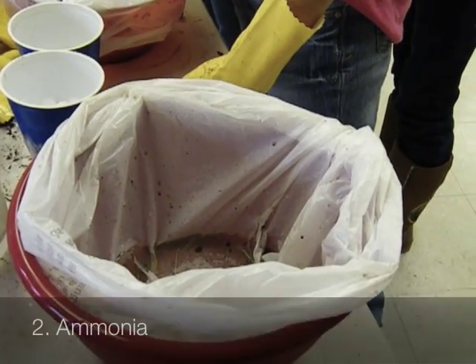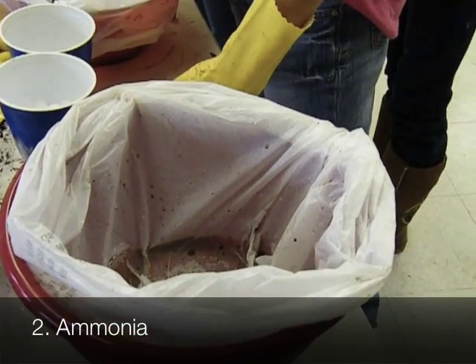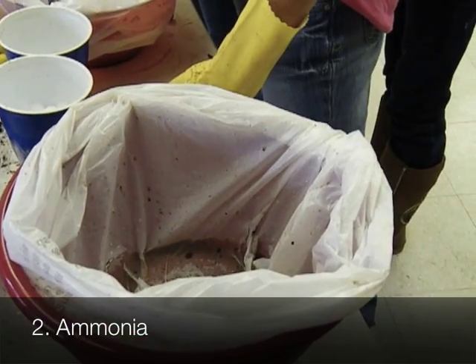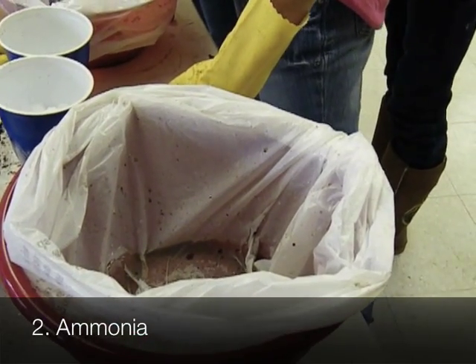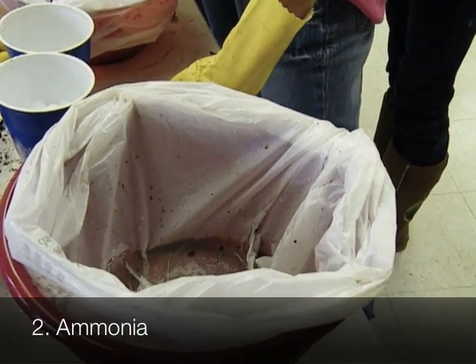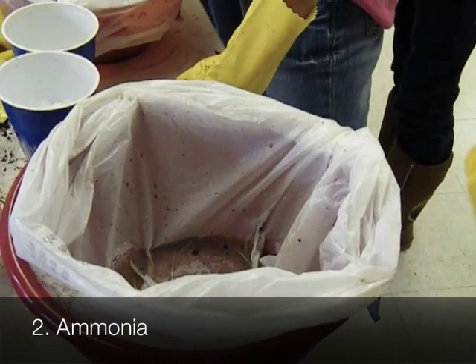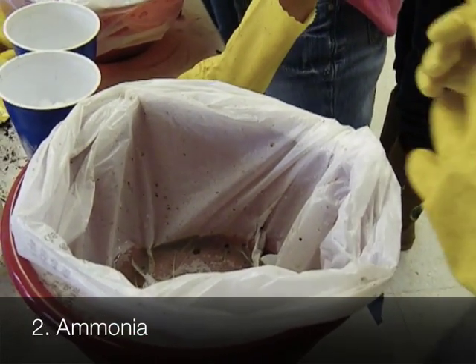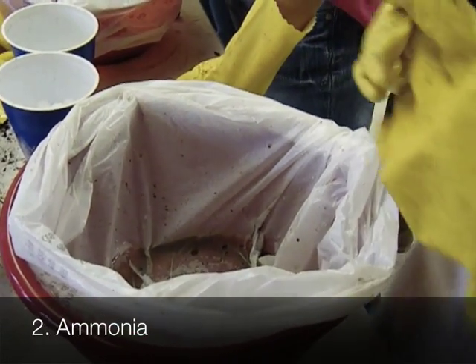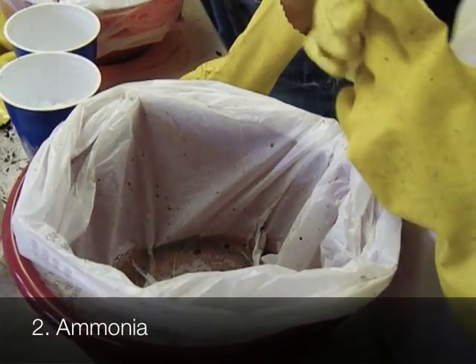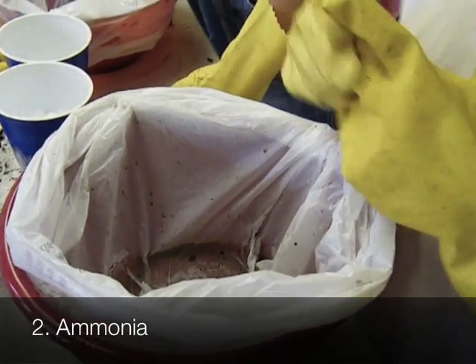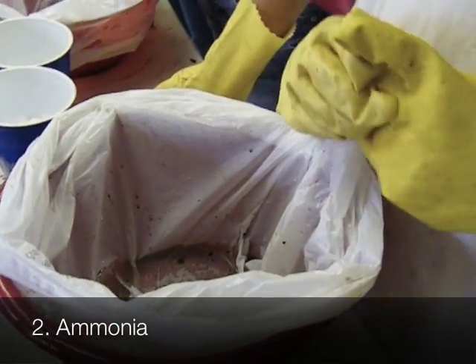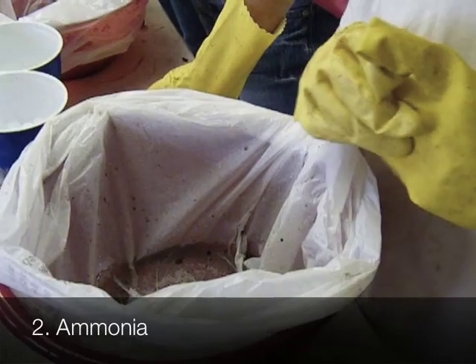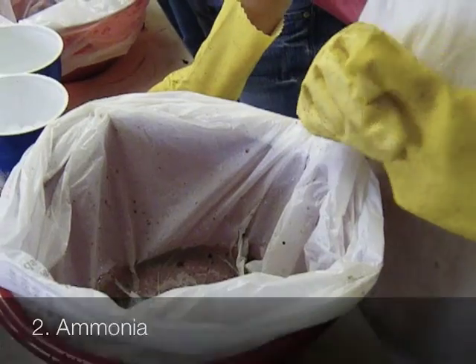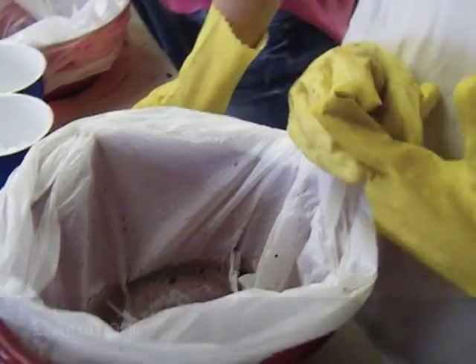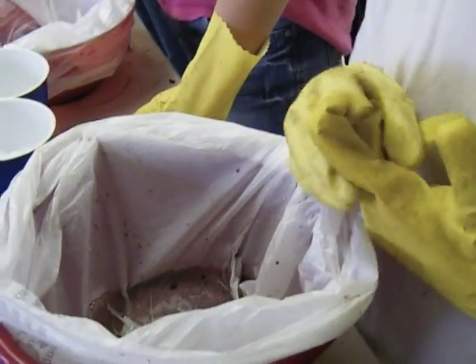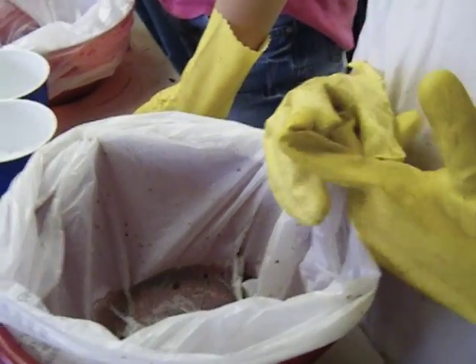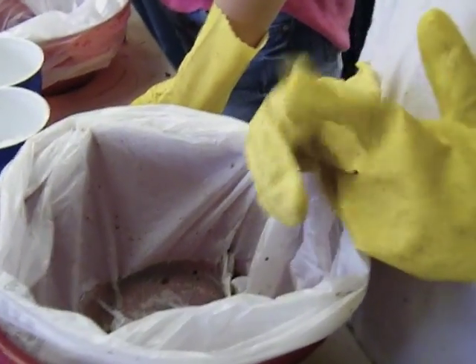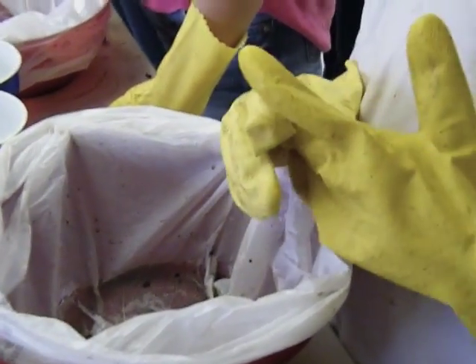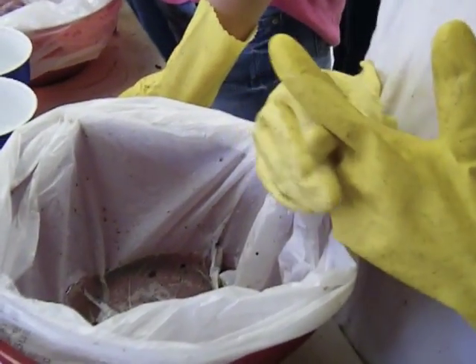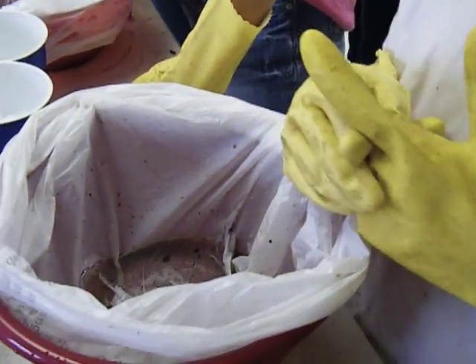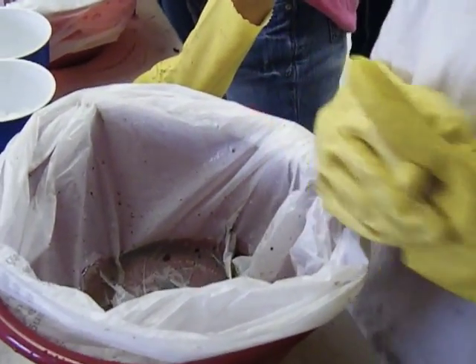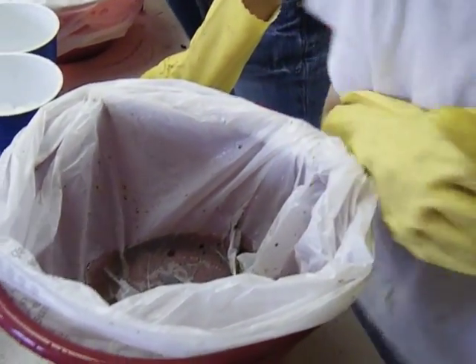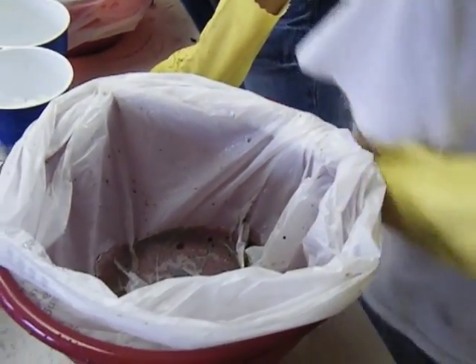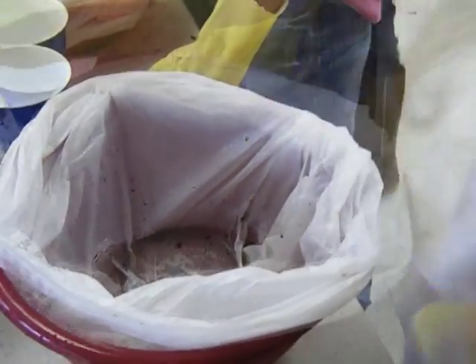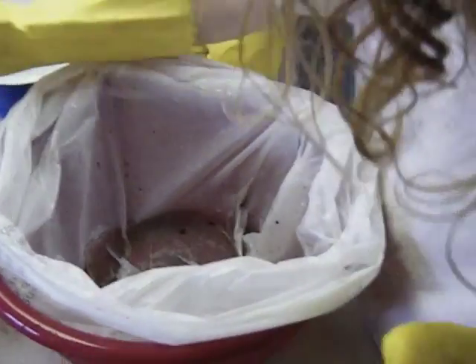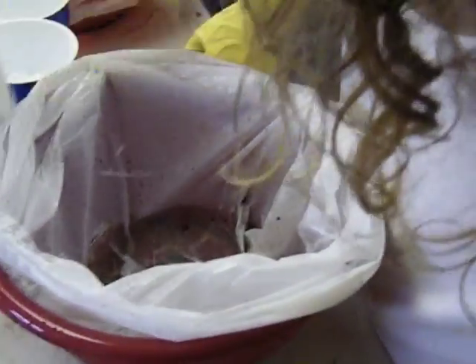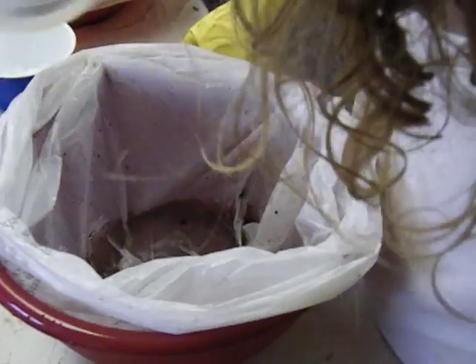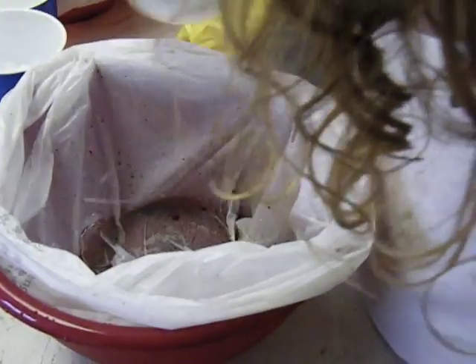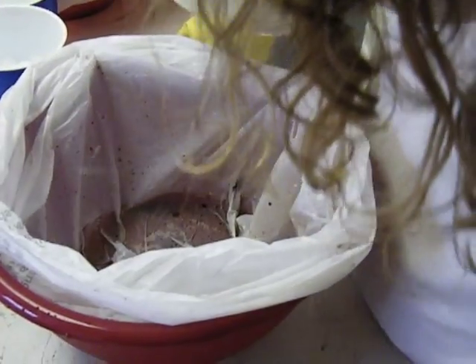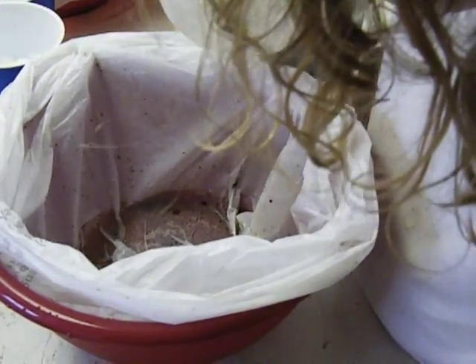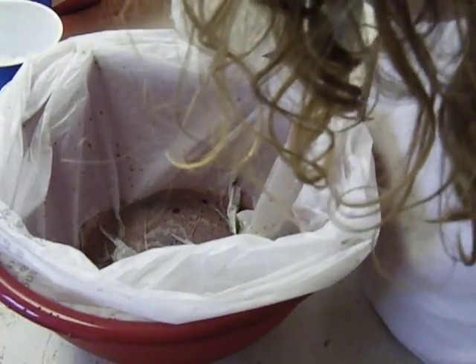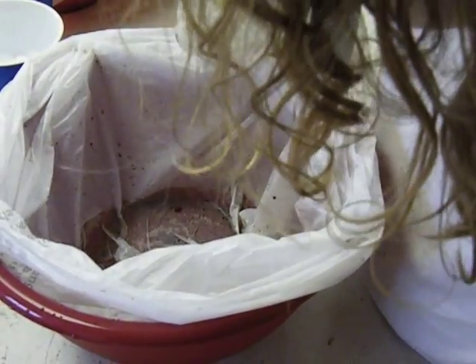Now this is smelly stuff. So this is an acid. A little bit though, unless you want to get stunk out.